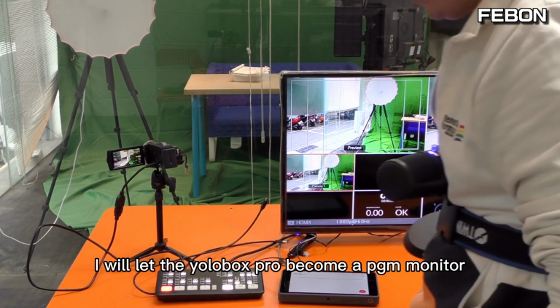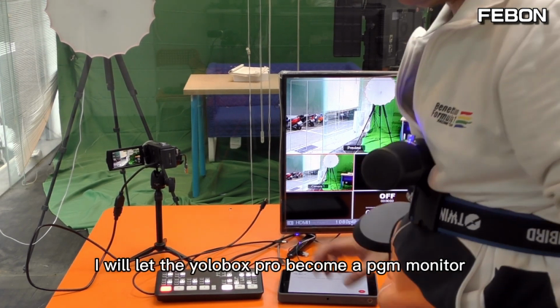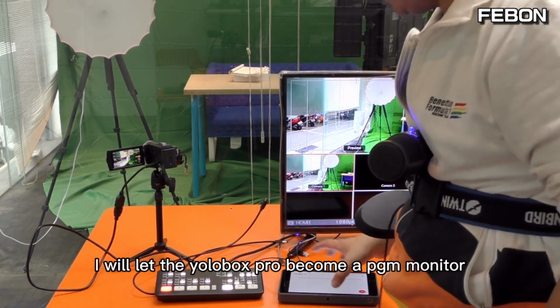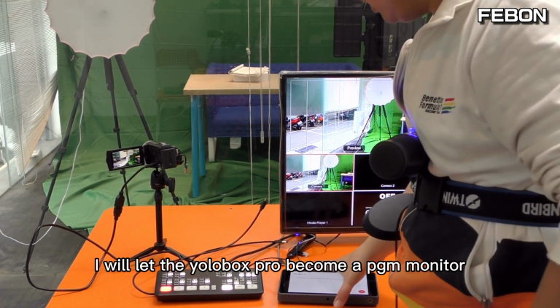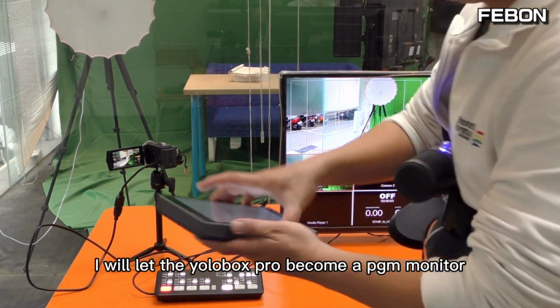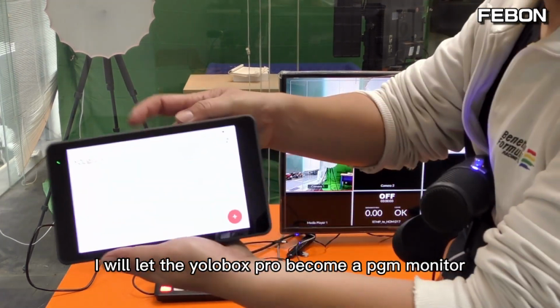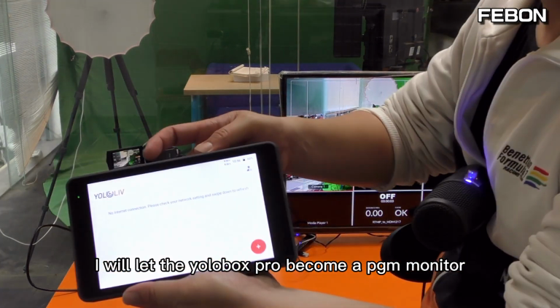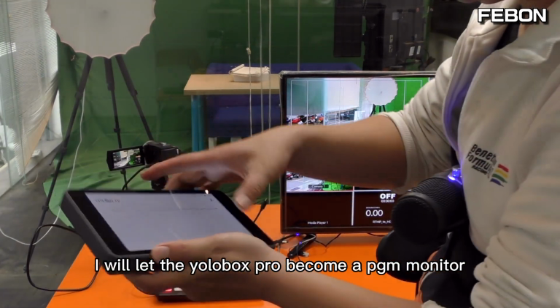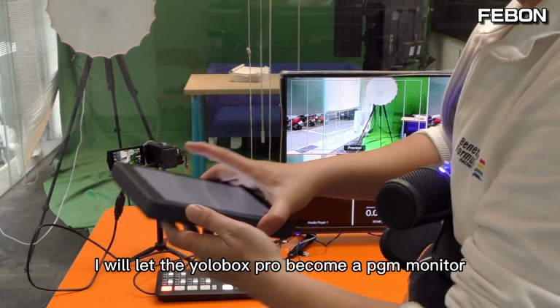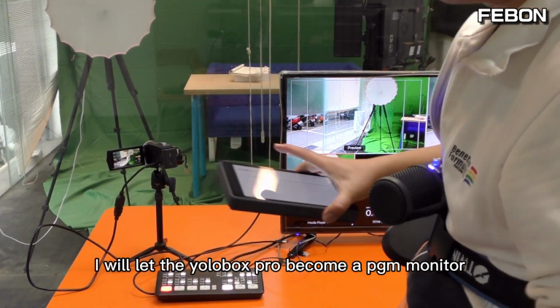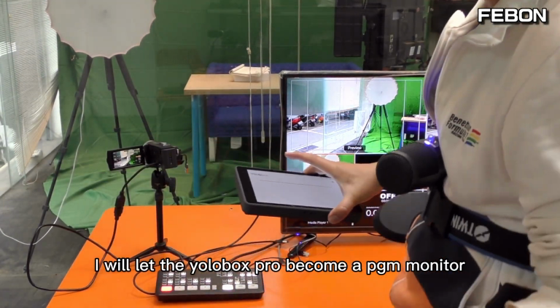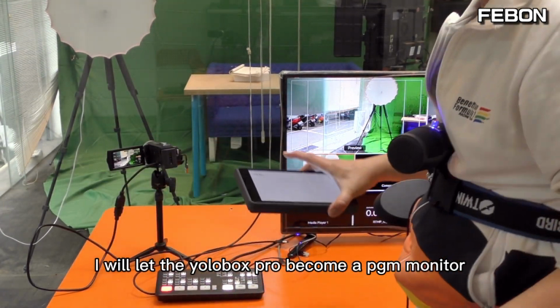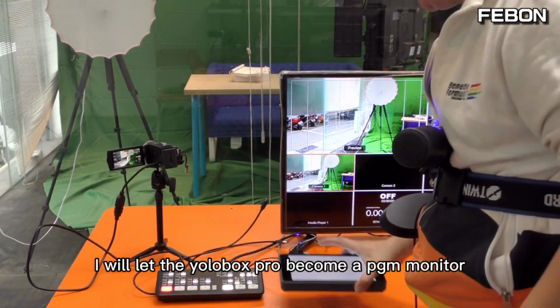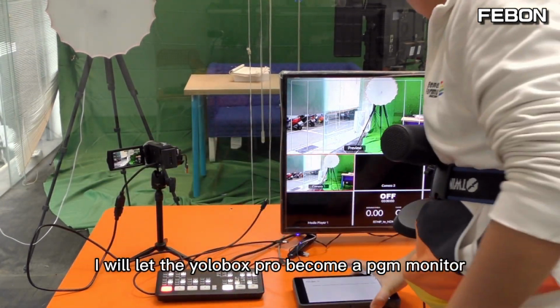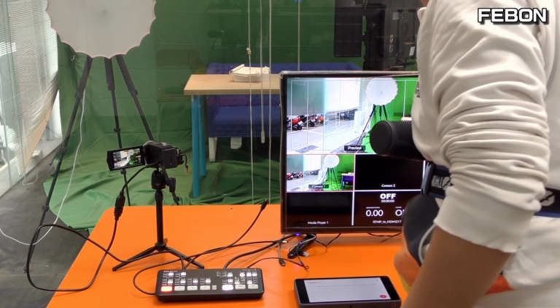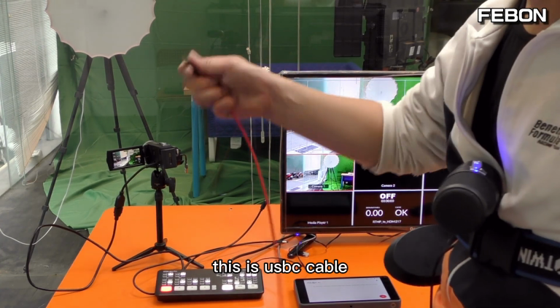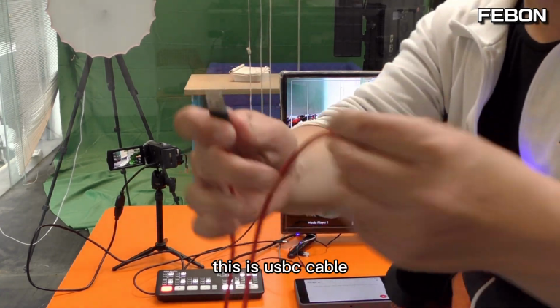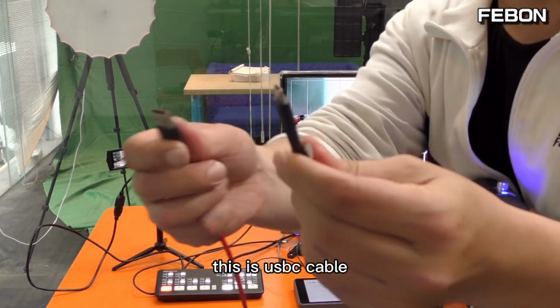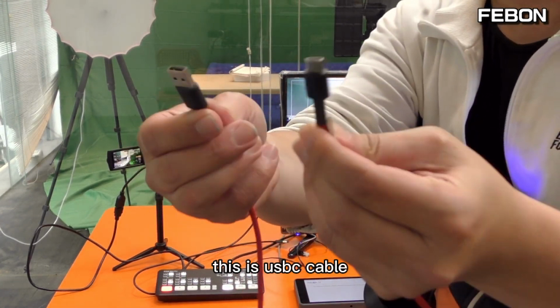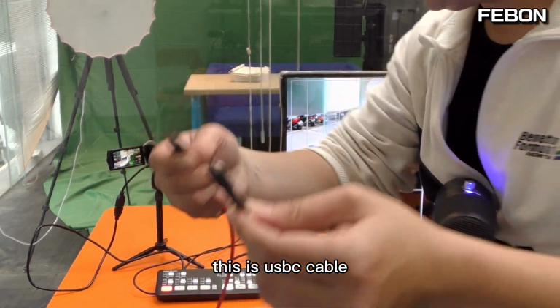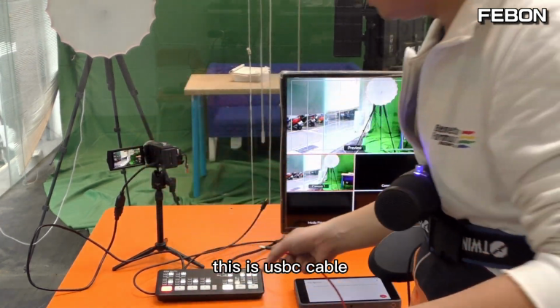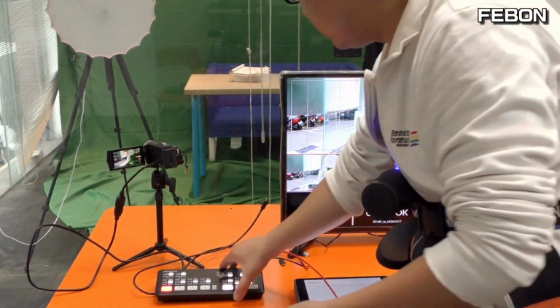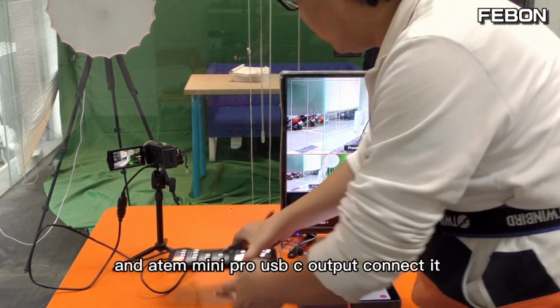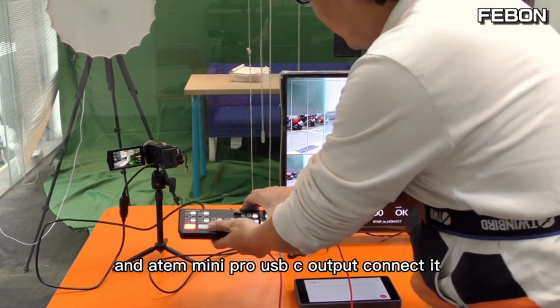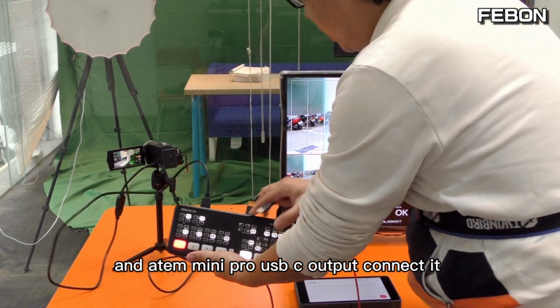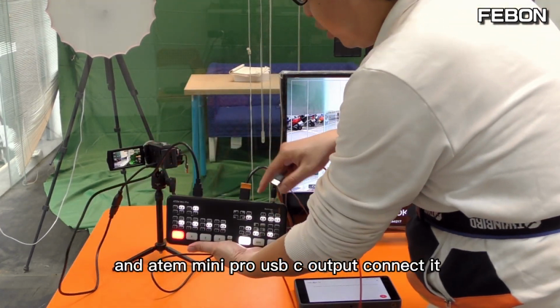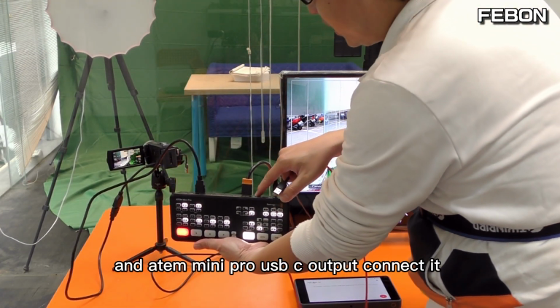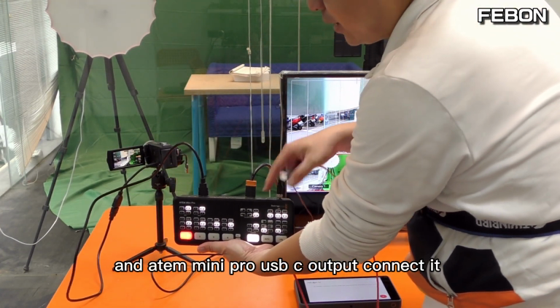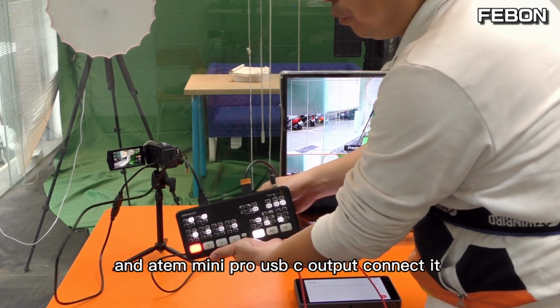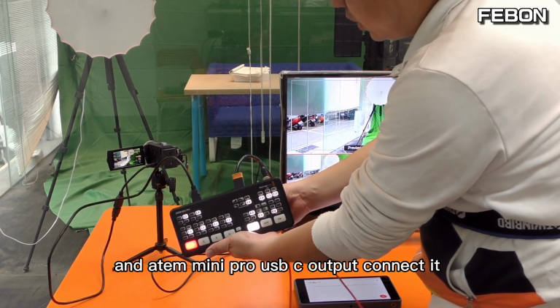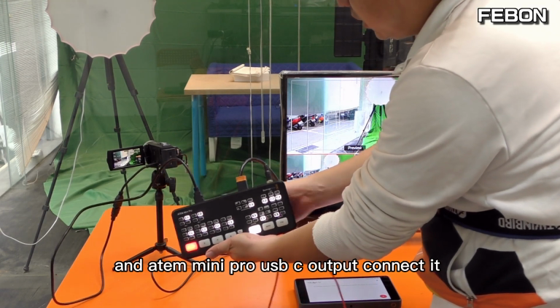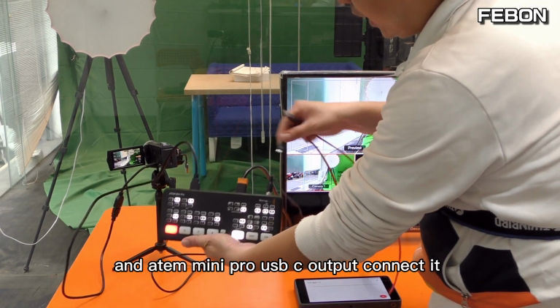I will let the Eurobox become a PGM monitor. This is the USB-C cable and the Antmini Pro USB-C output. Connect.